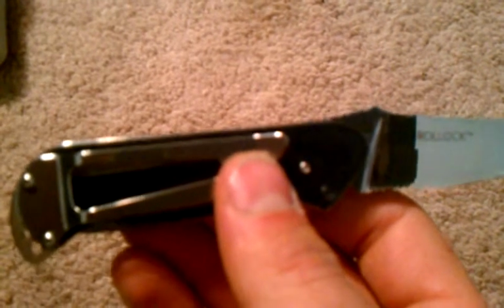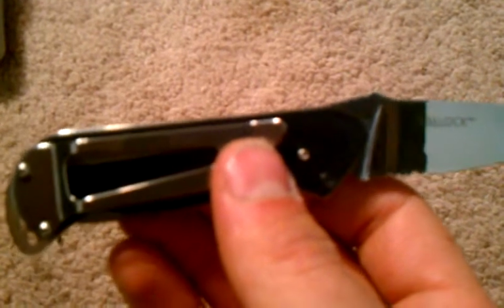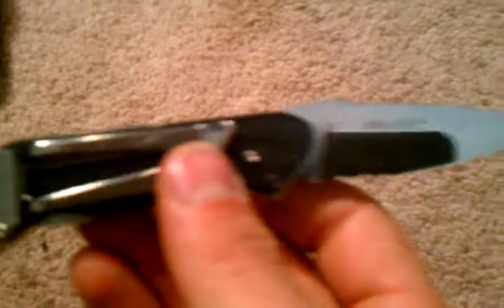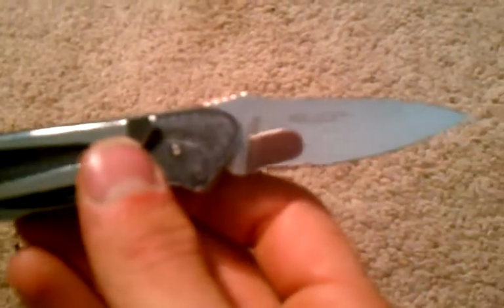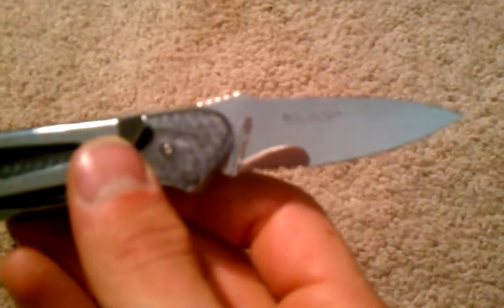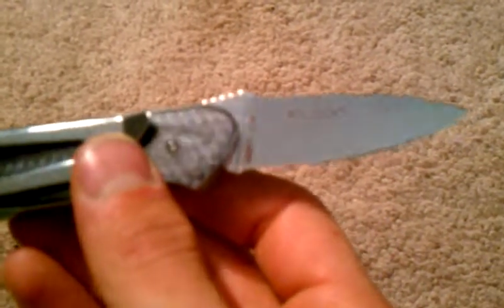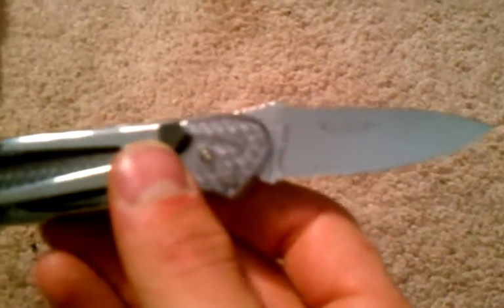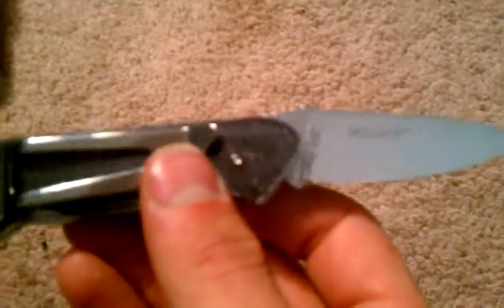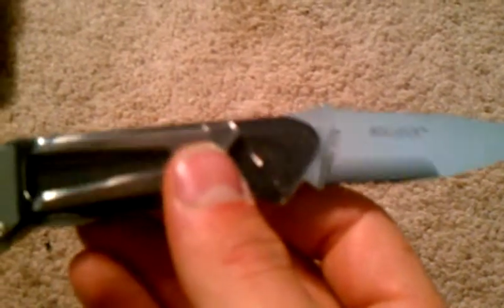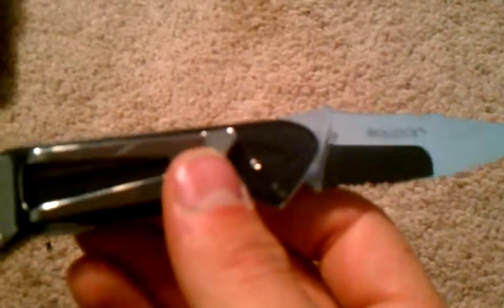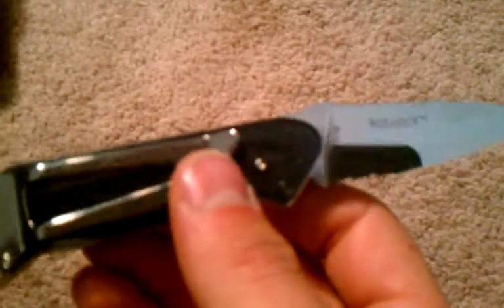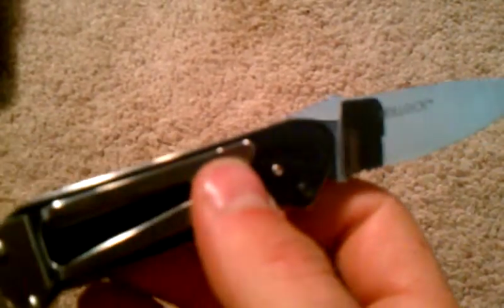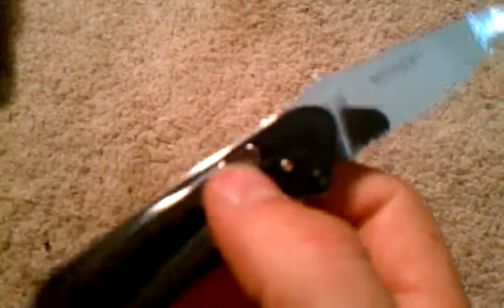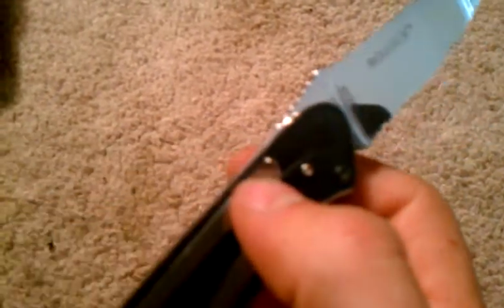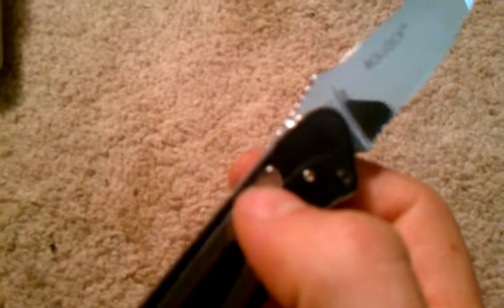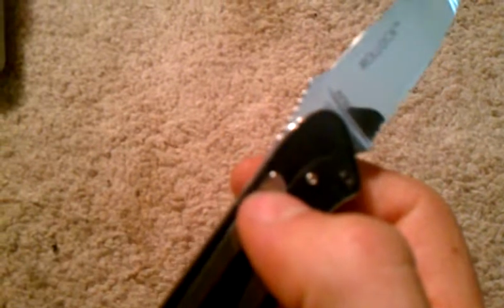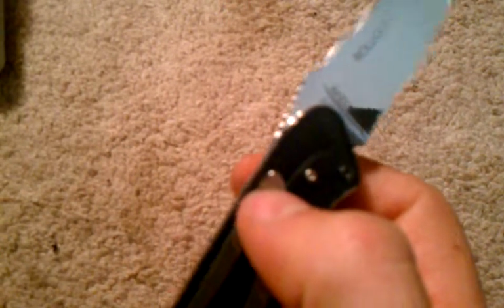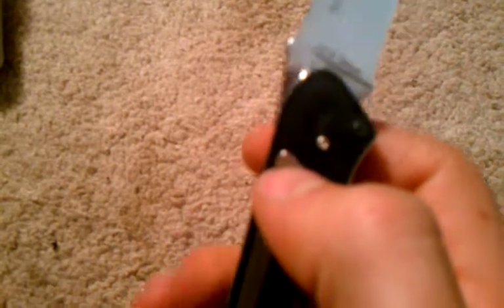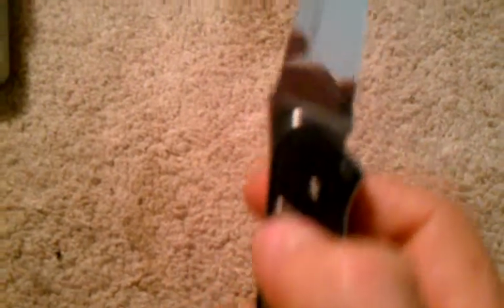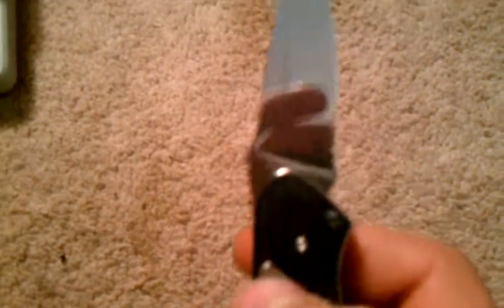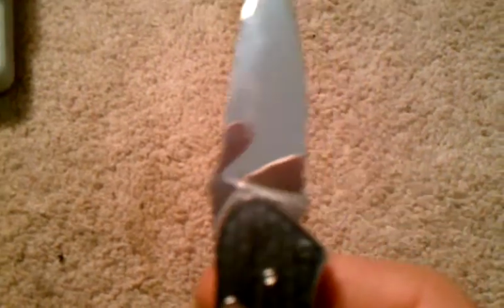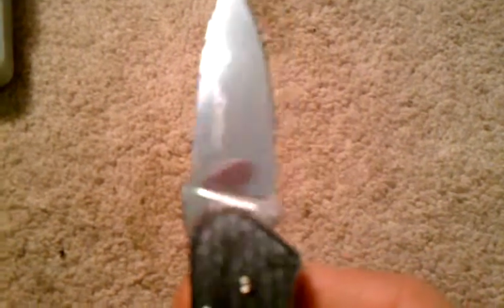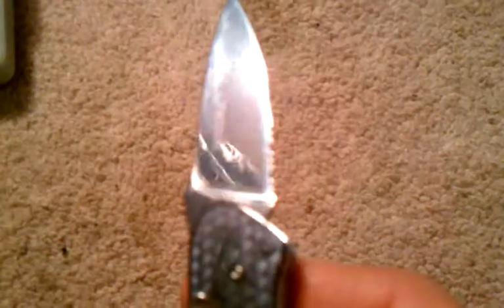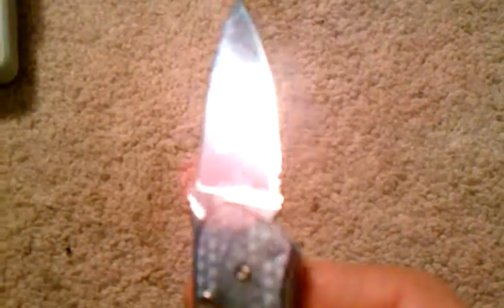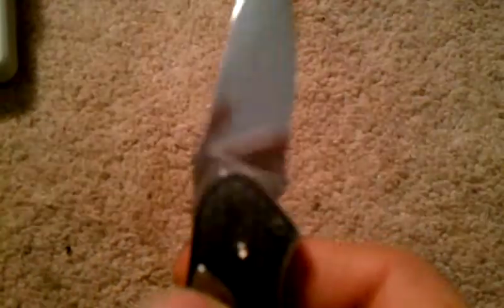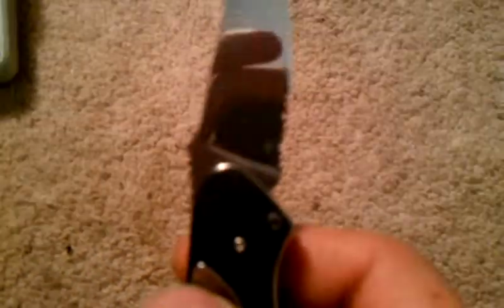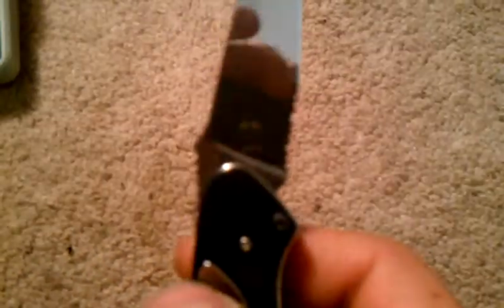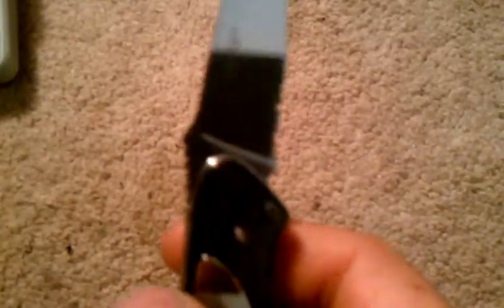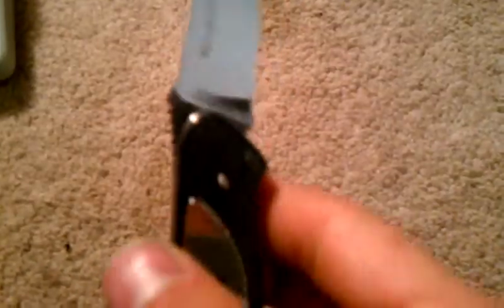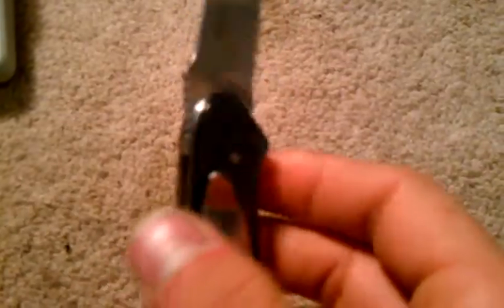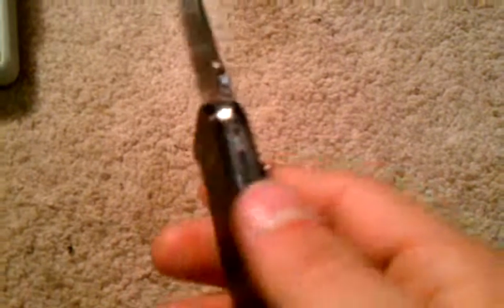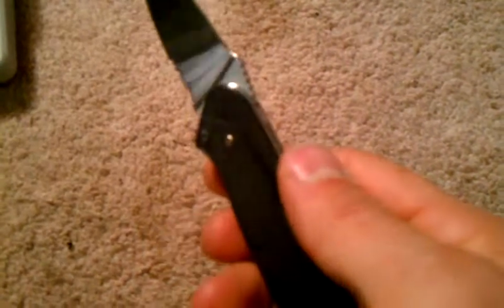You can see it says Roll Lock. The model number is 5212 and it's made in Taiwan. Probably can't see that but it is.